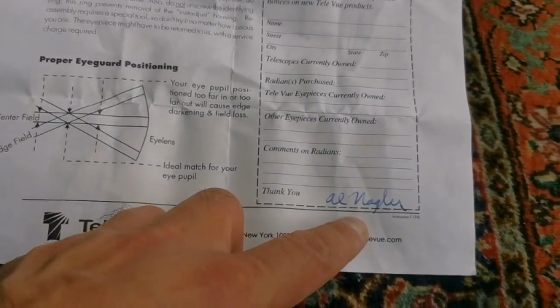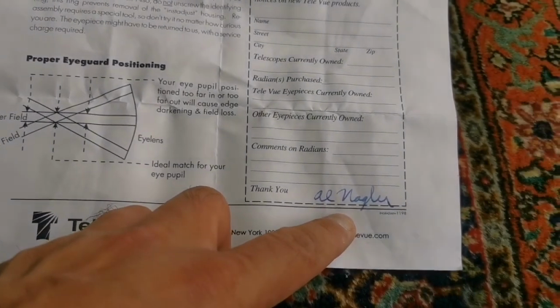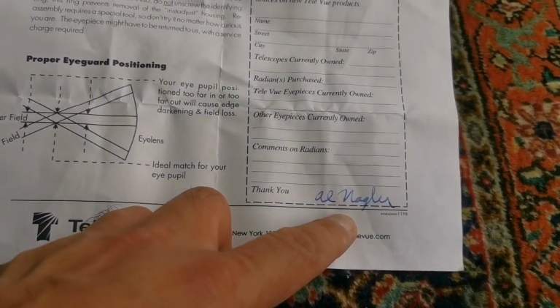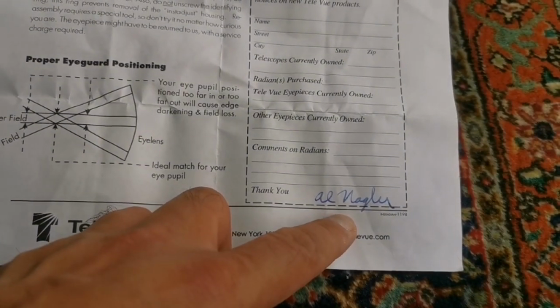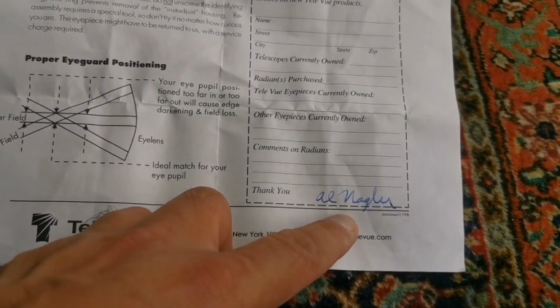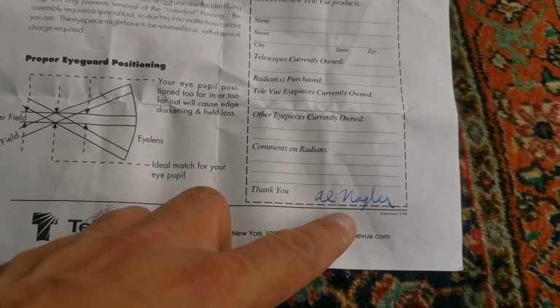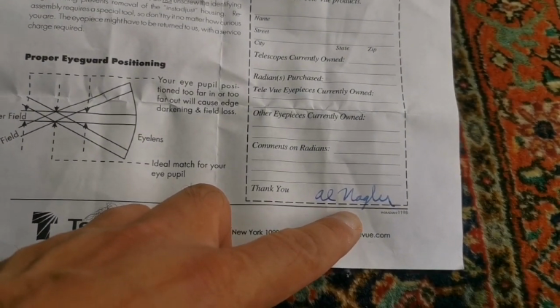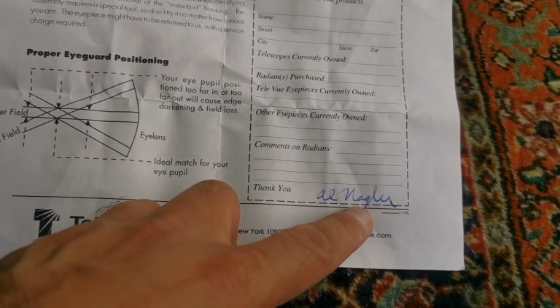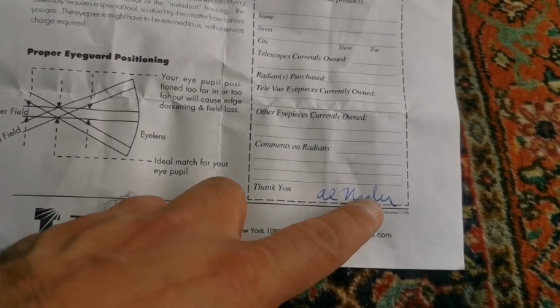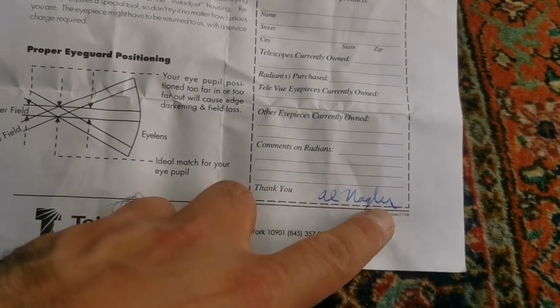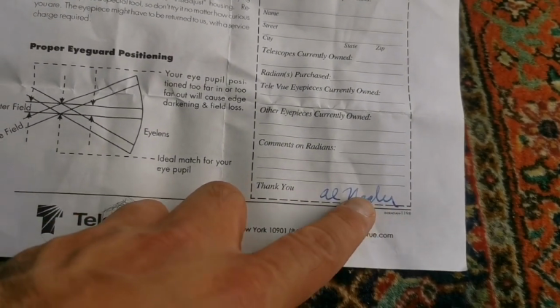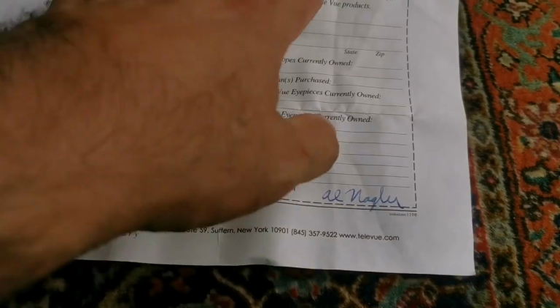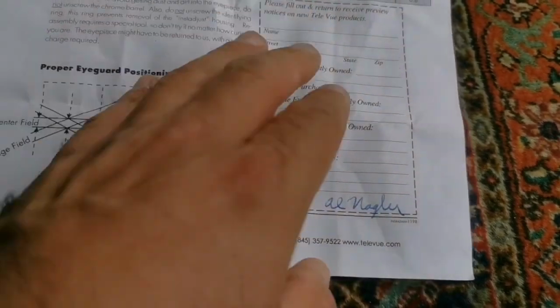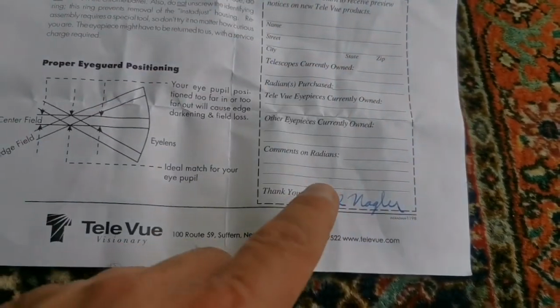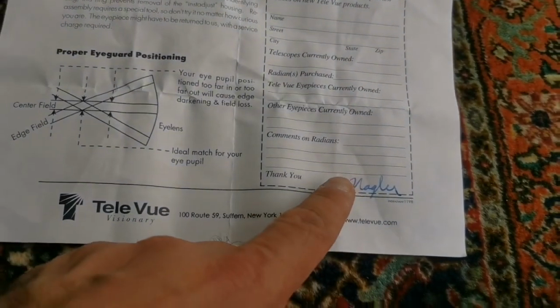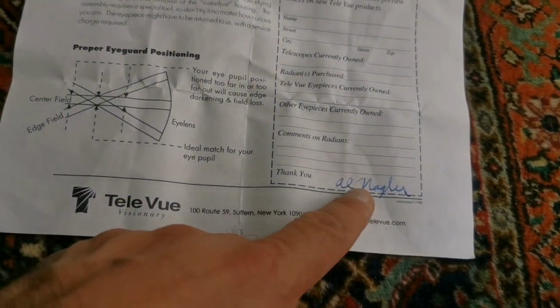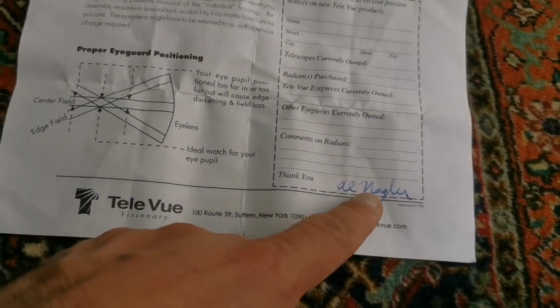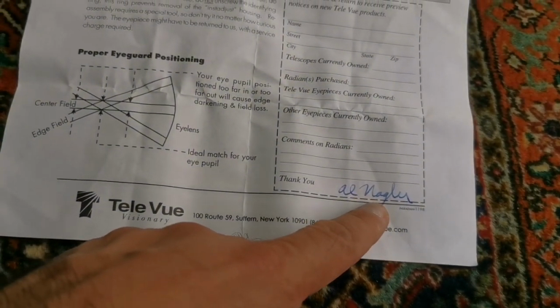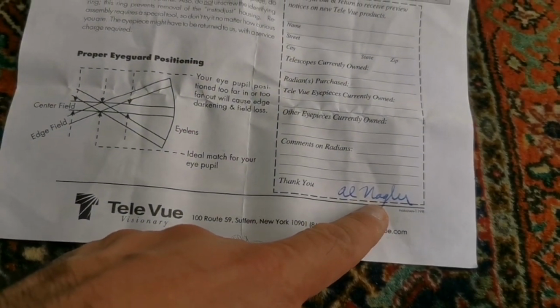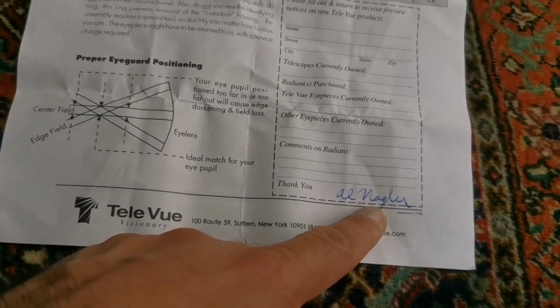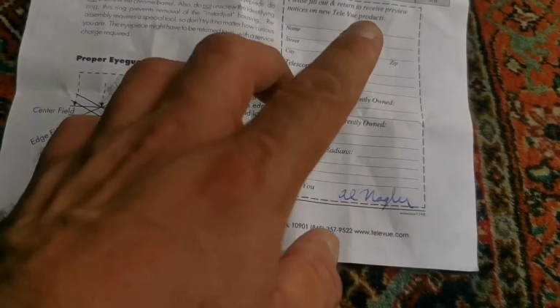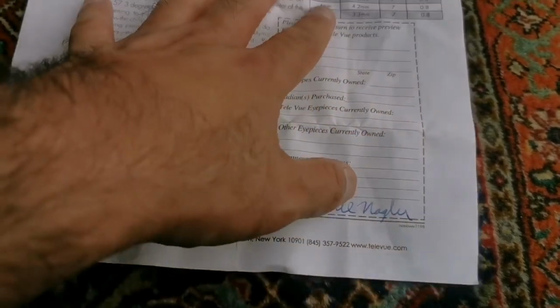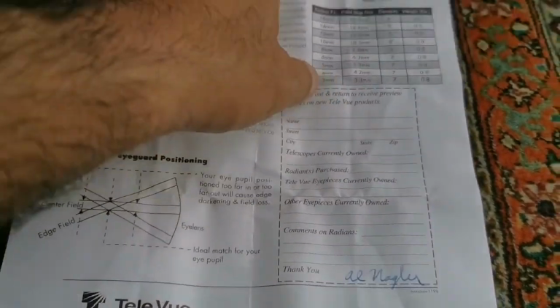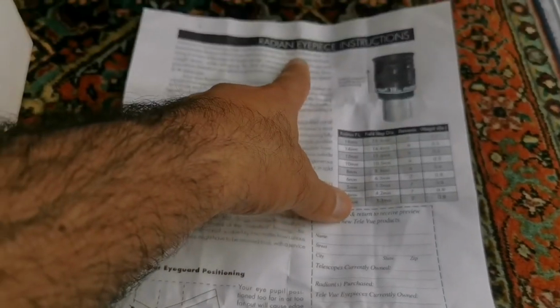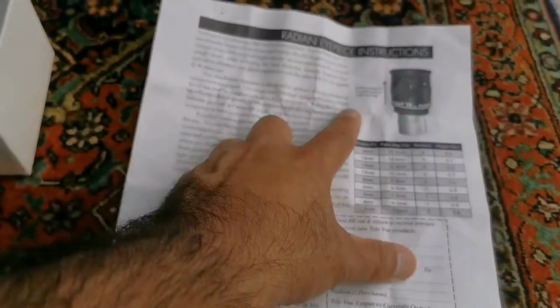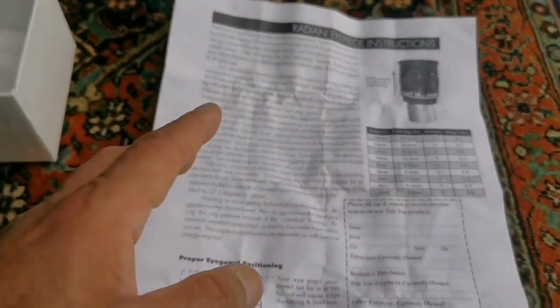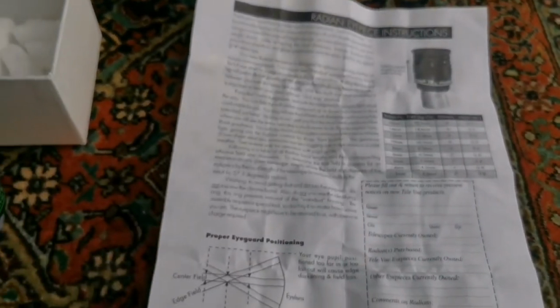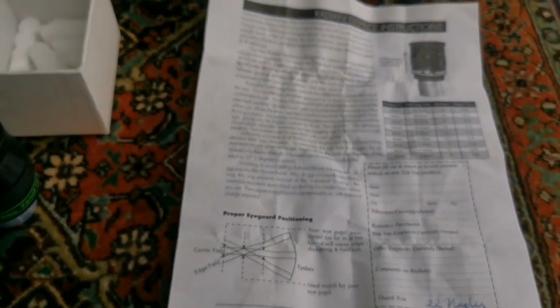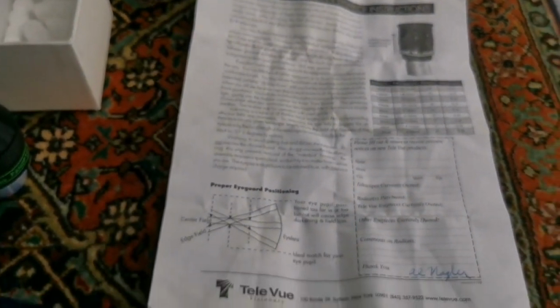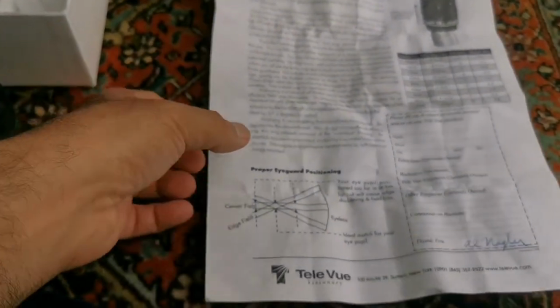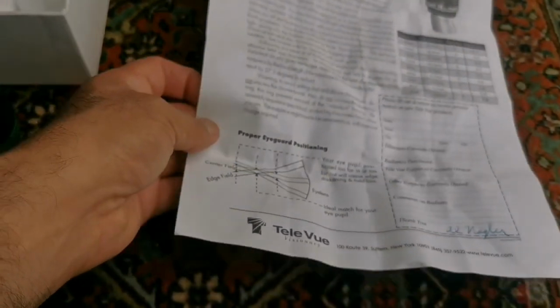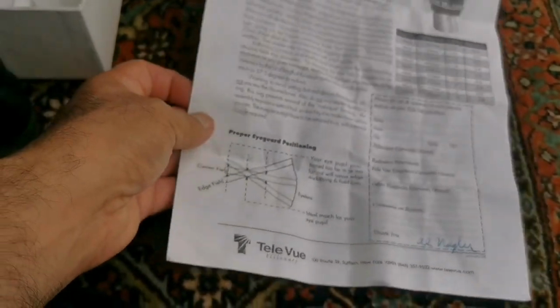There's a signature down there — Al Nagler. That's a signature of Al Nagler, Albert Nagler himself. So although this is wrong — anyway — Al Nagler.